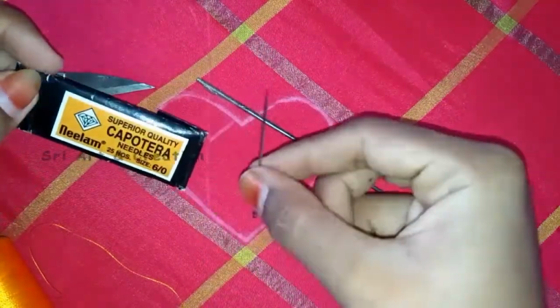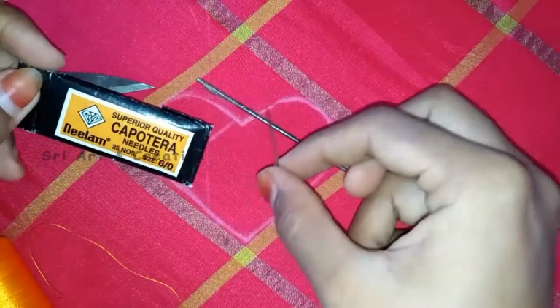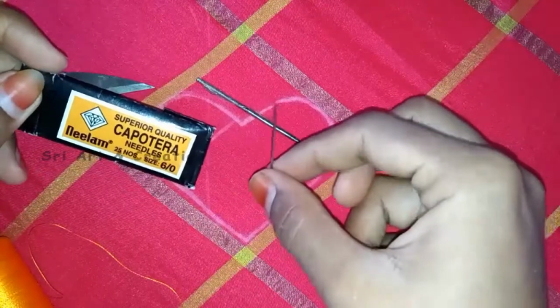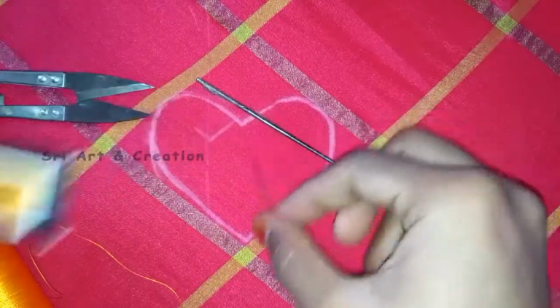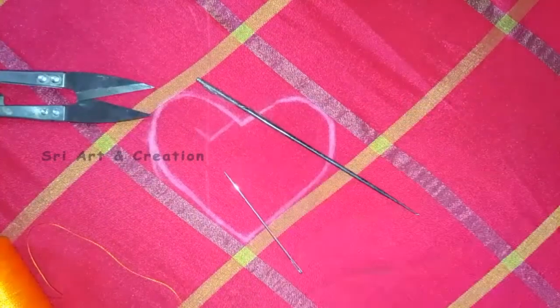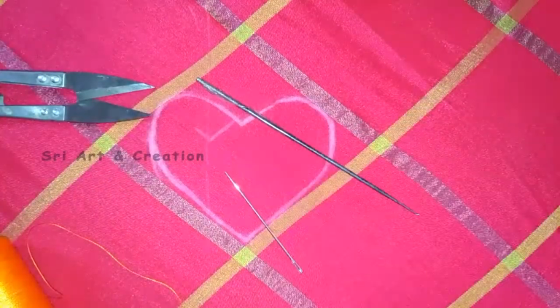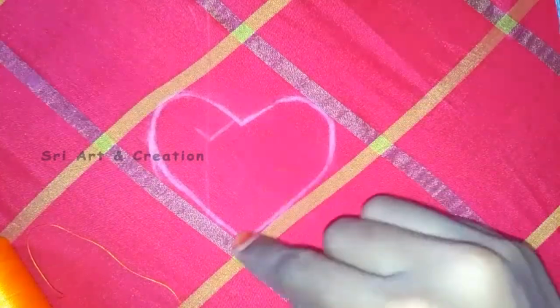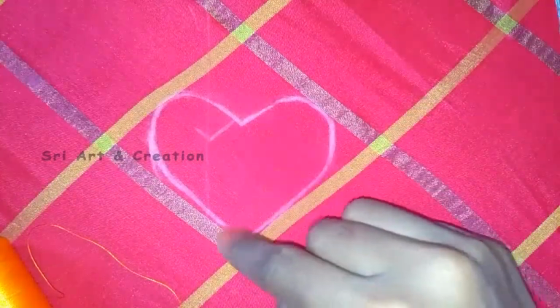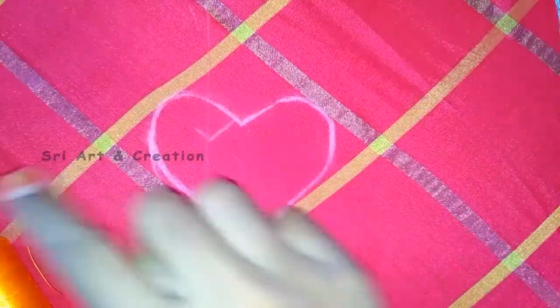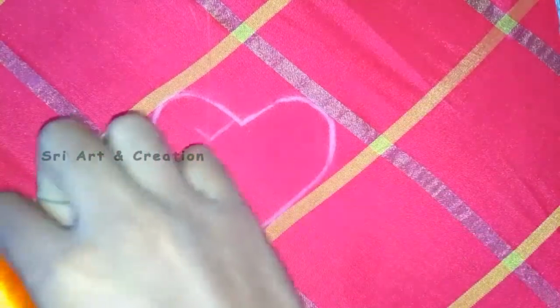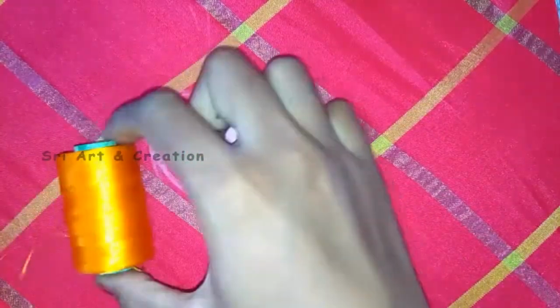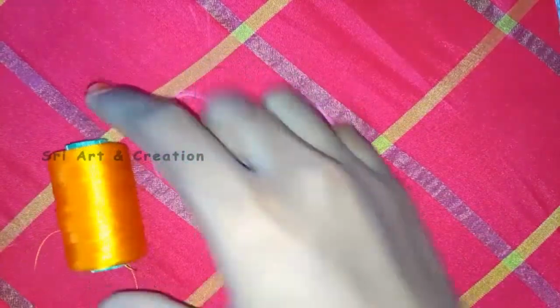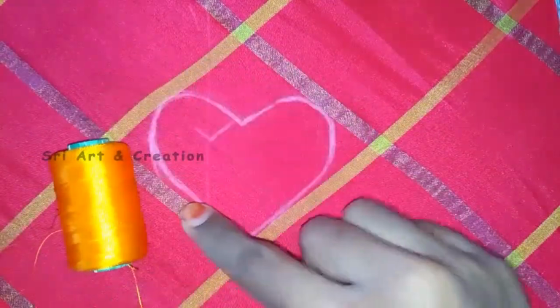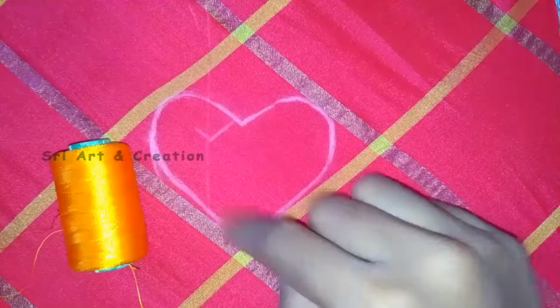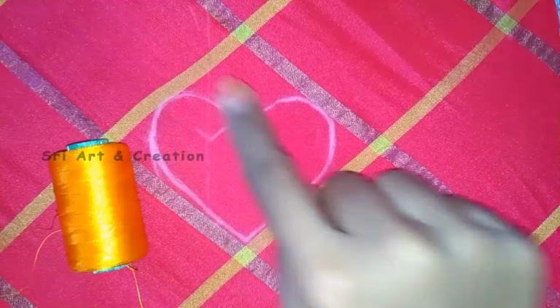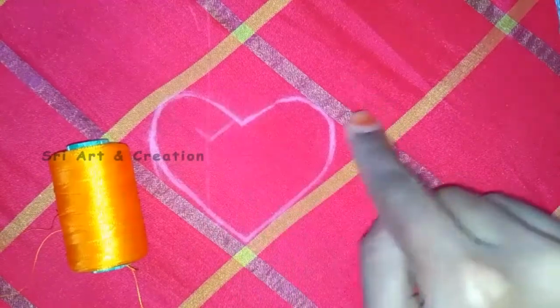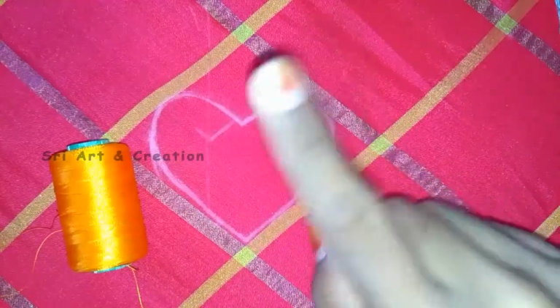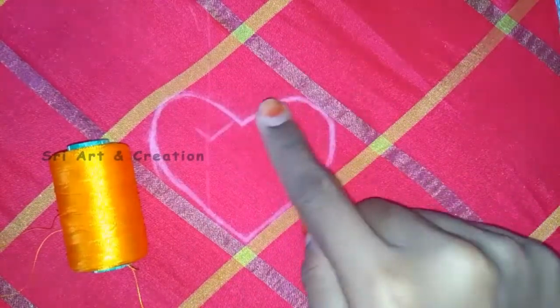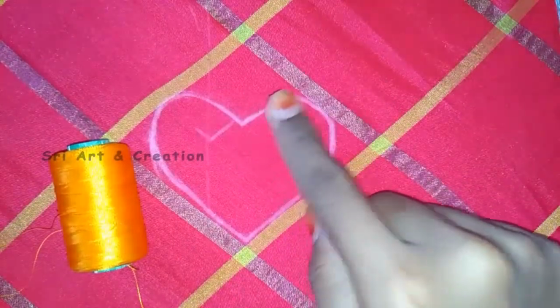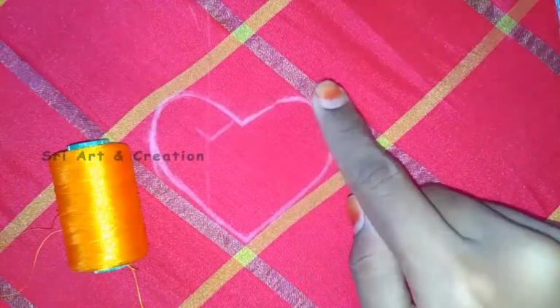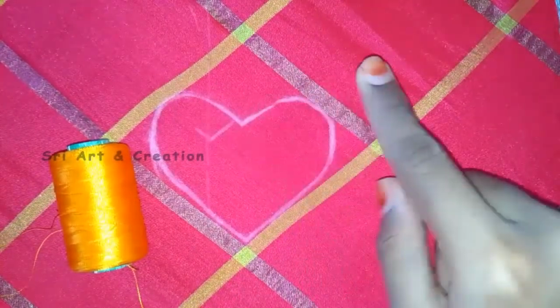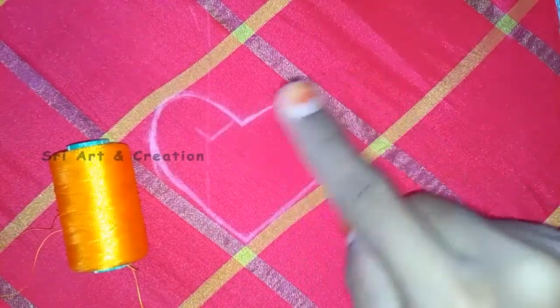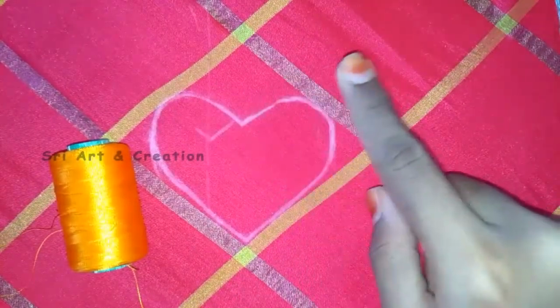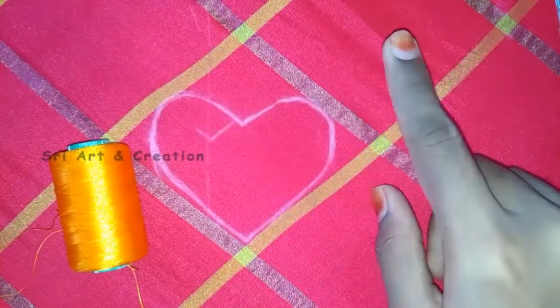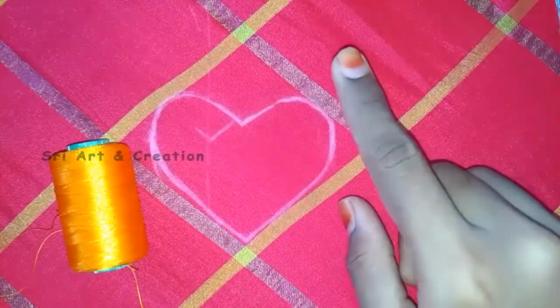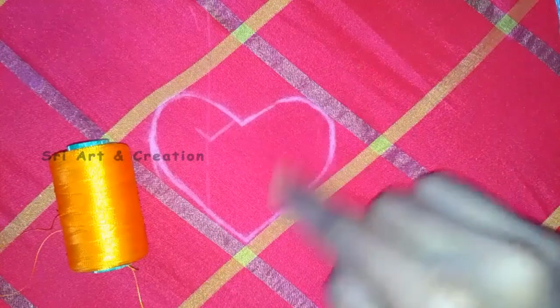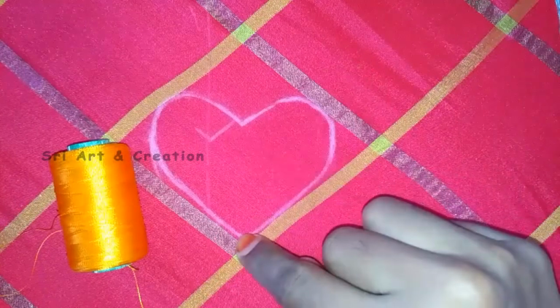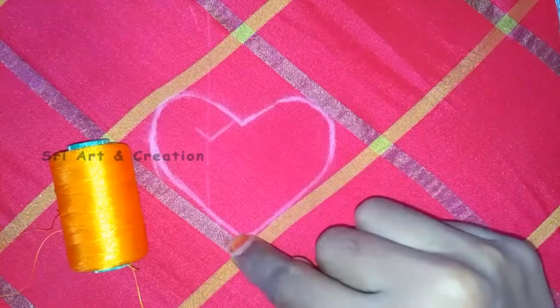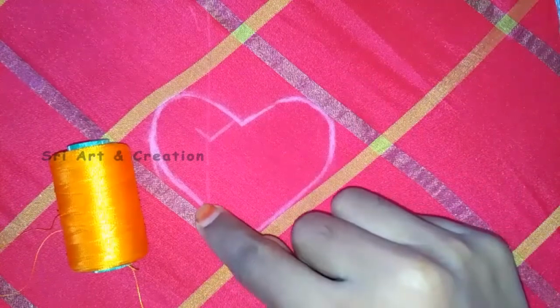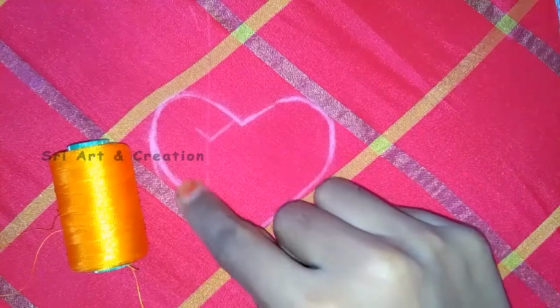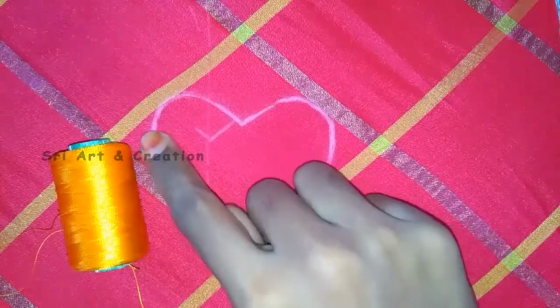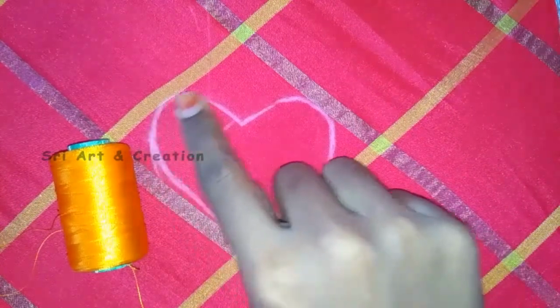You have a French knot. We want to fill your heart shape. You have an outline. When you're drawing a French knot, you have a thick thread.